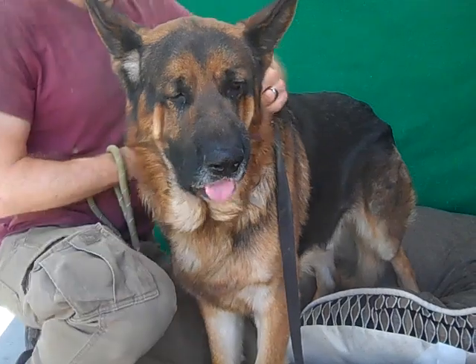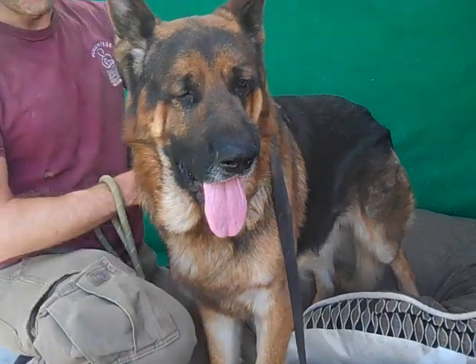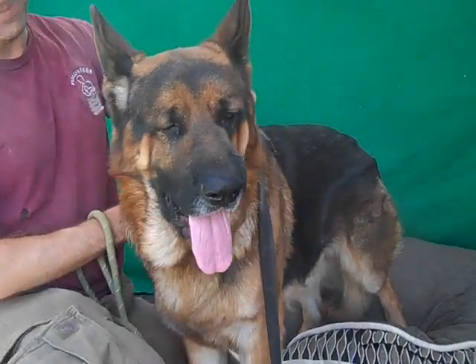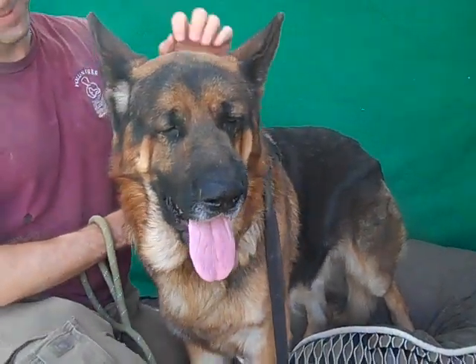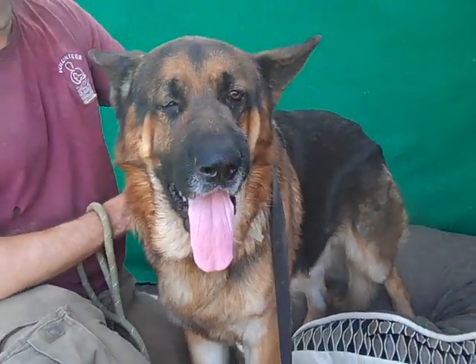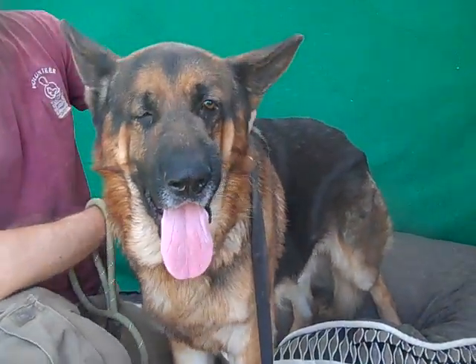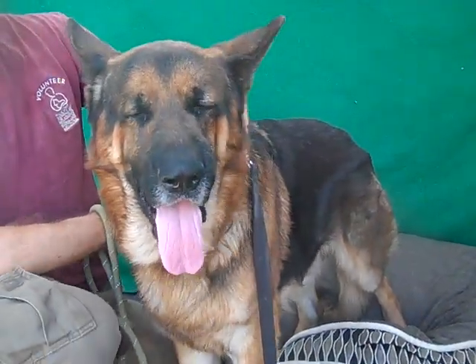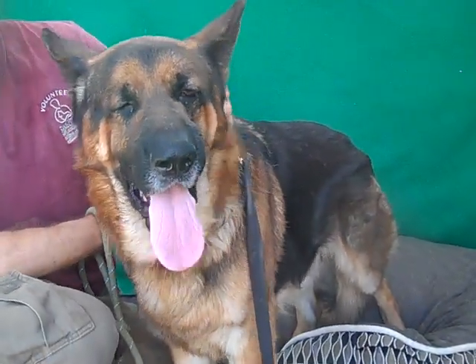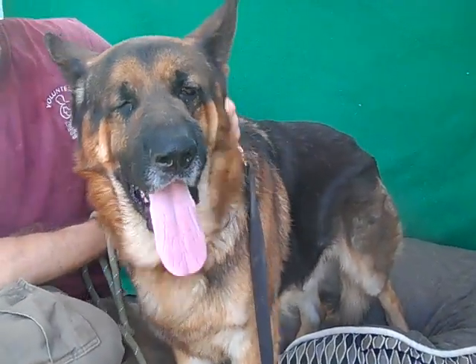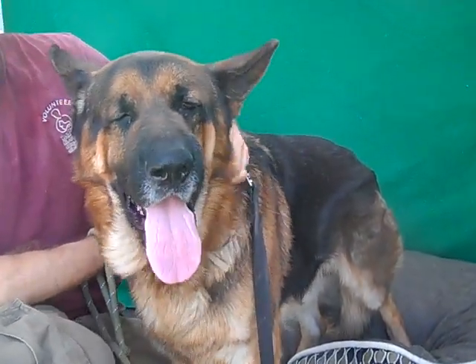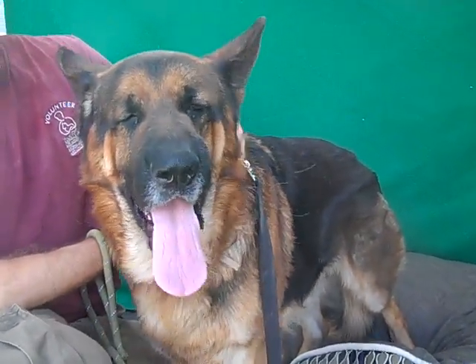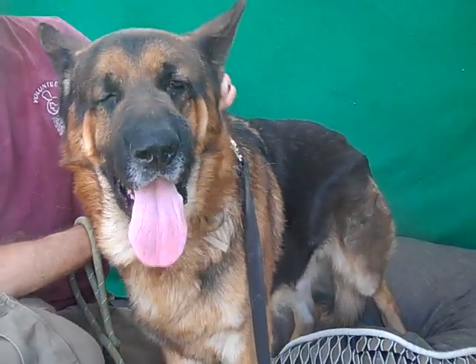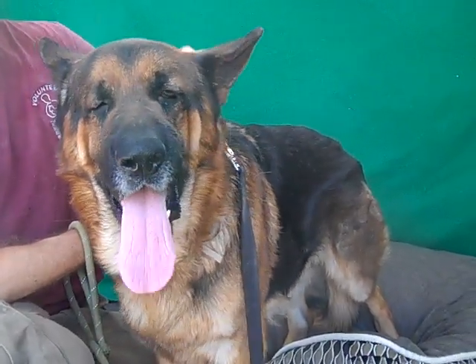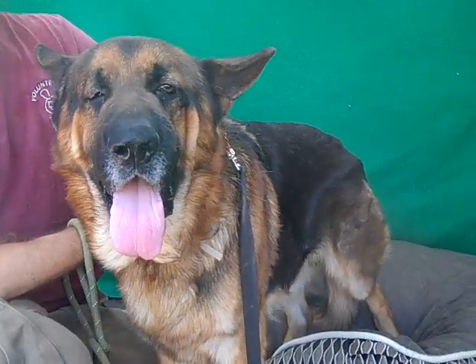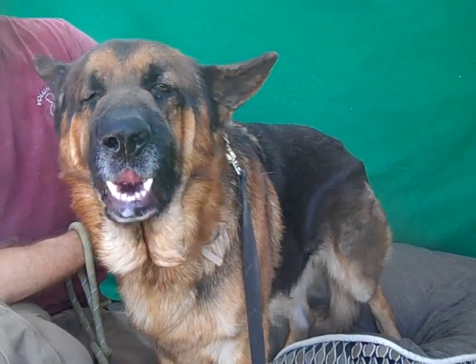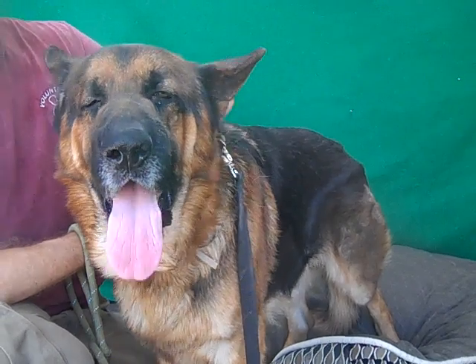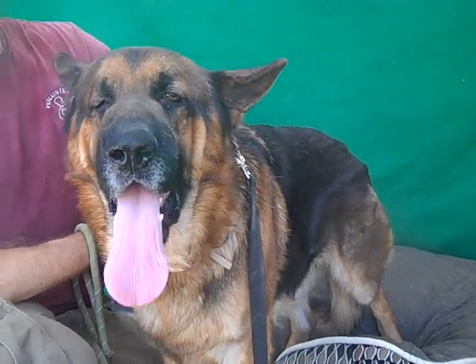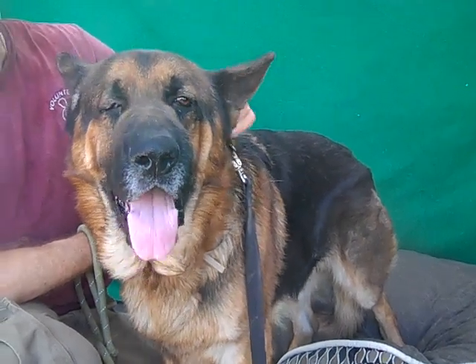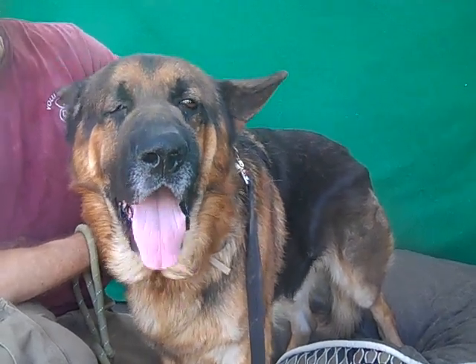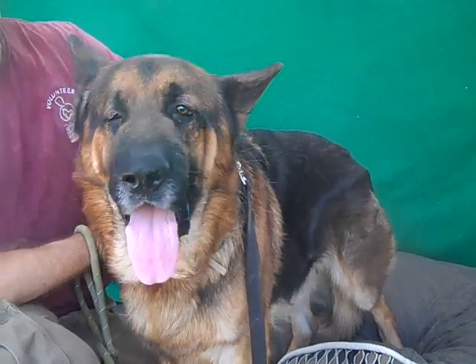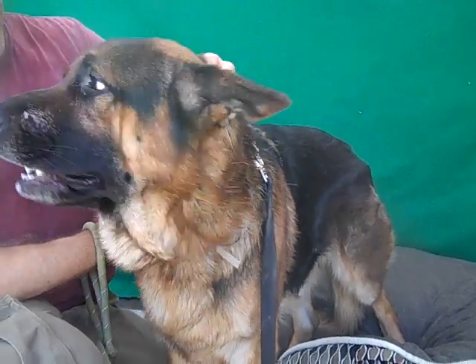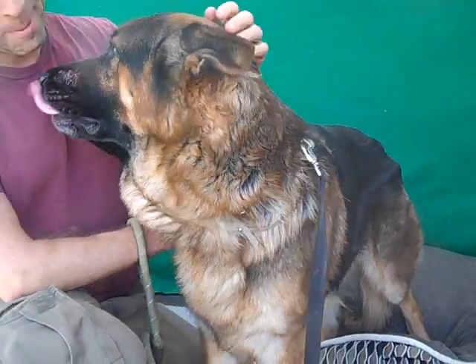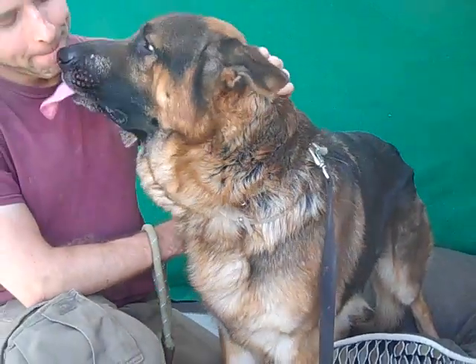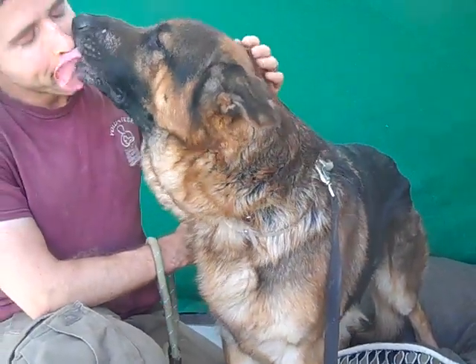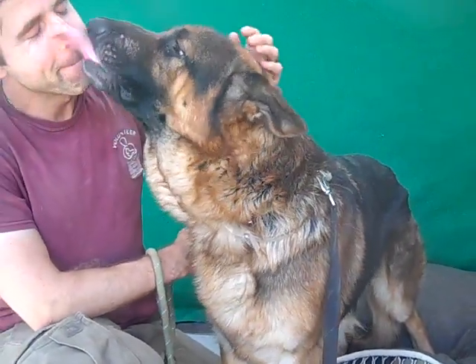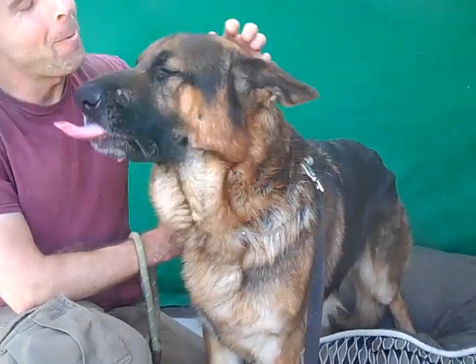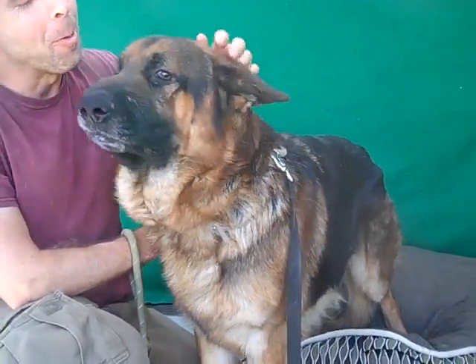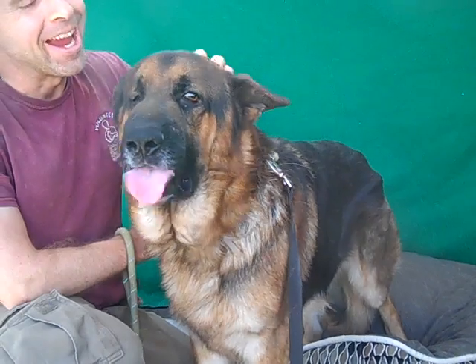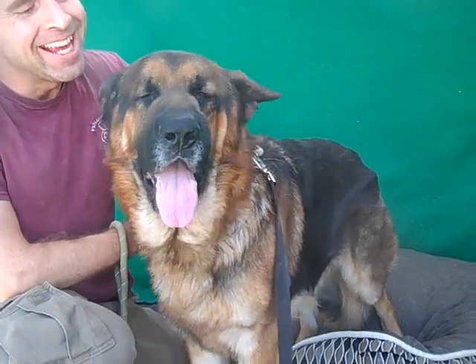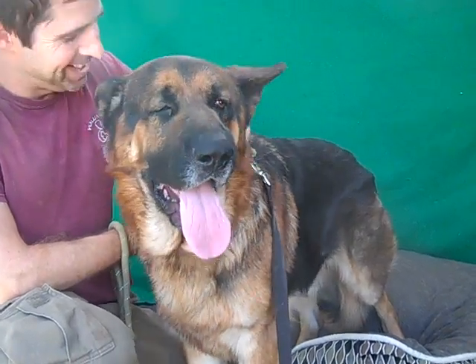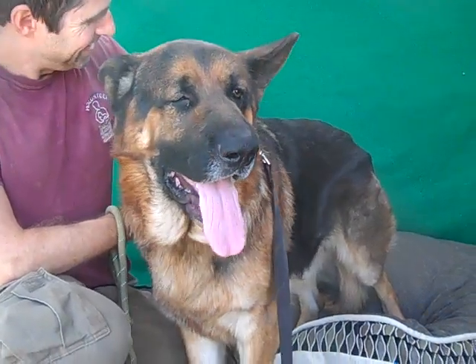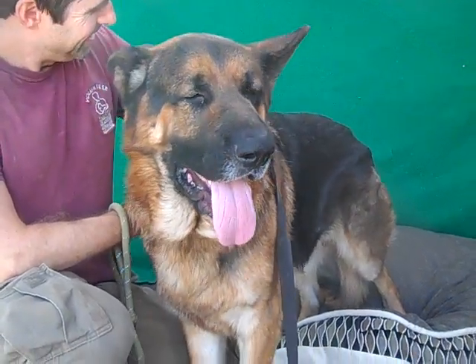All right, I've got a big gorgeous guy for you here today. This is our friend Kodak. Kodak's ID number is 85230768 and he is an amazing German Shepherd and a big boy.